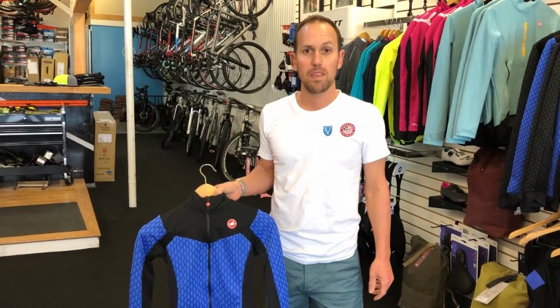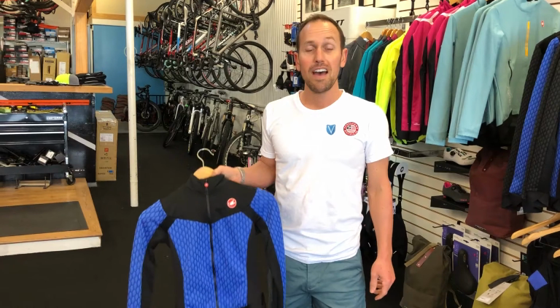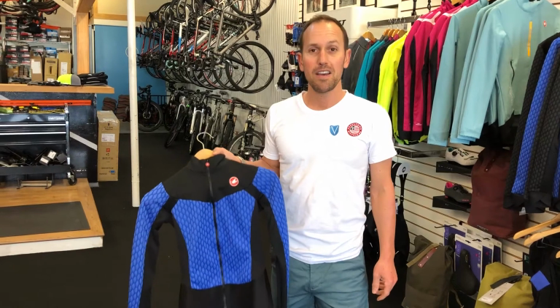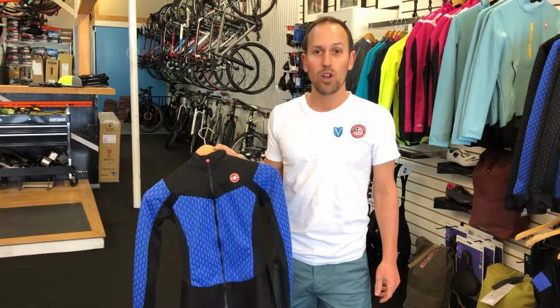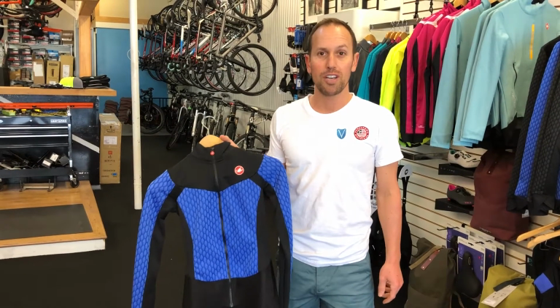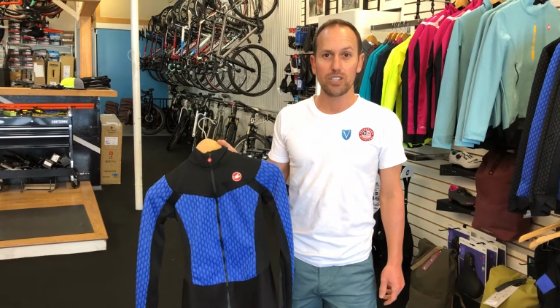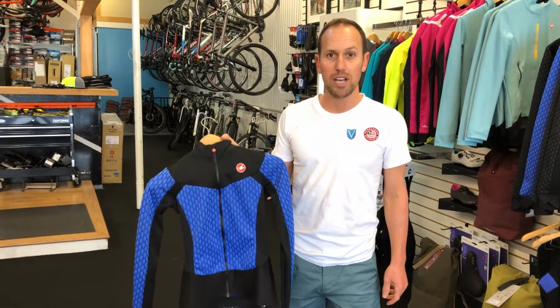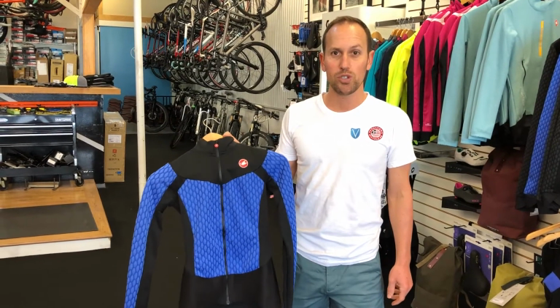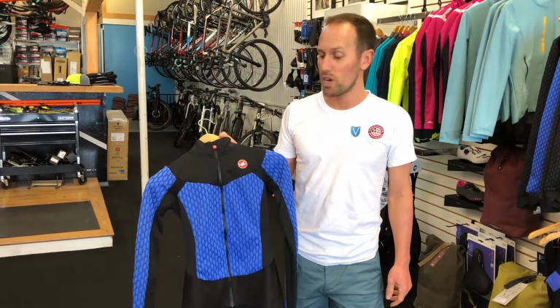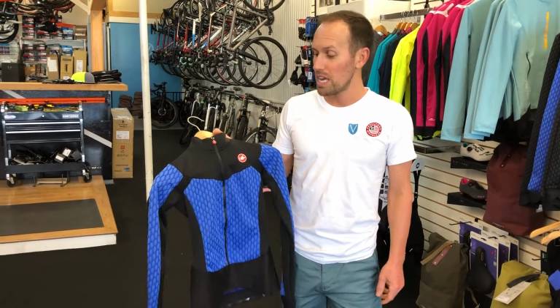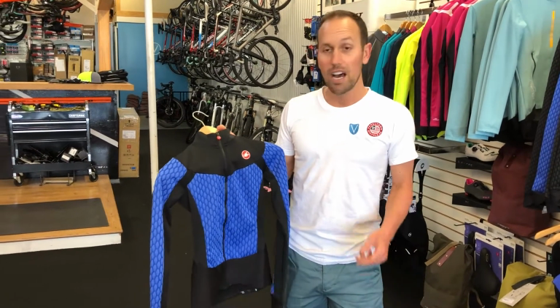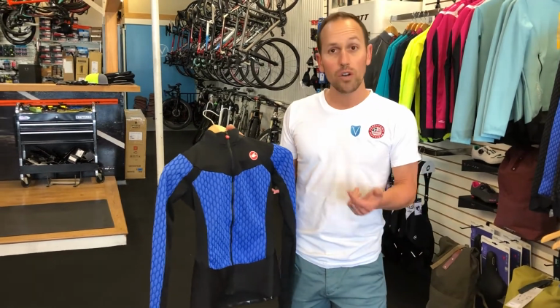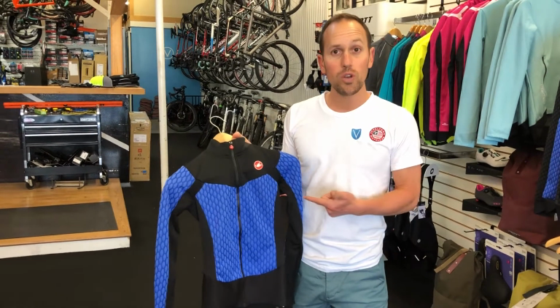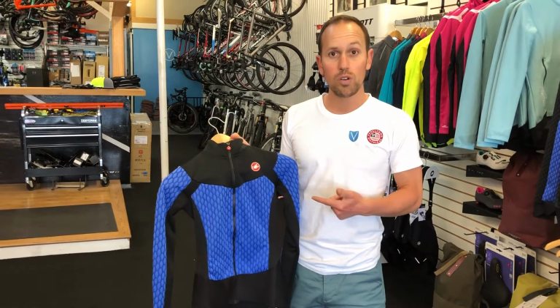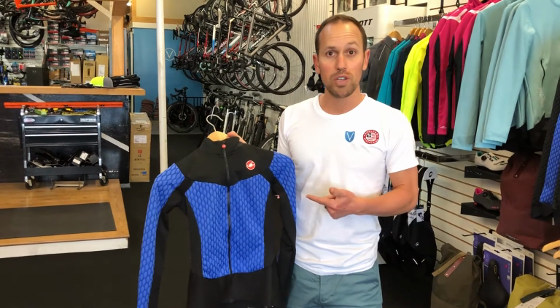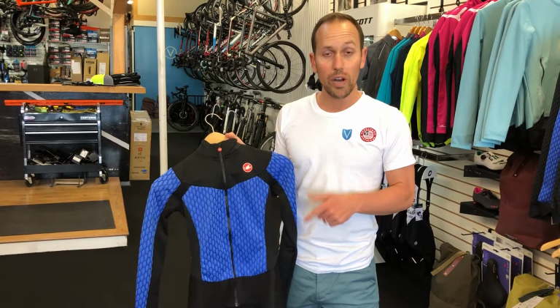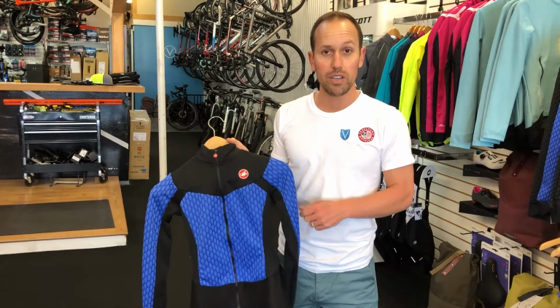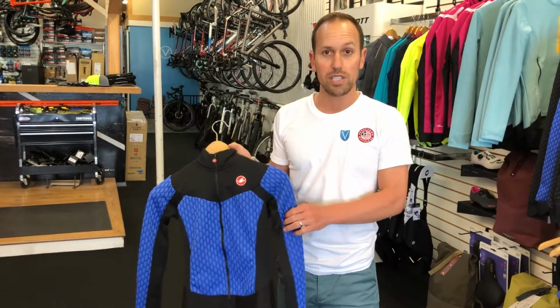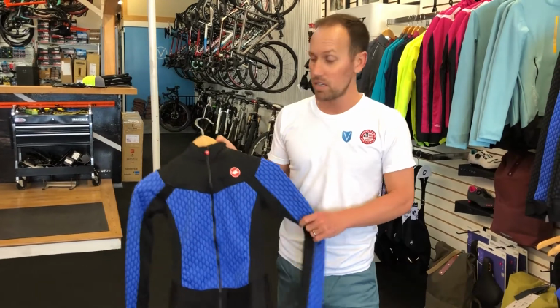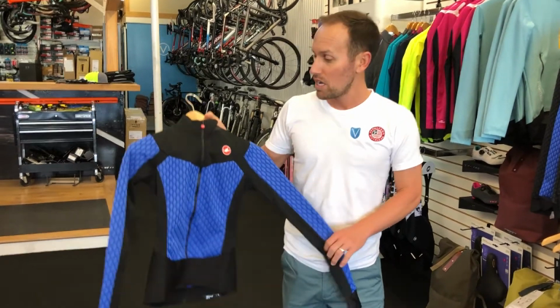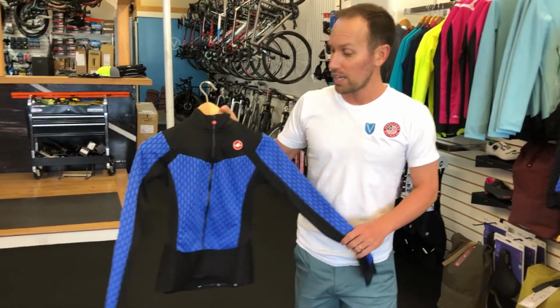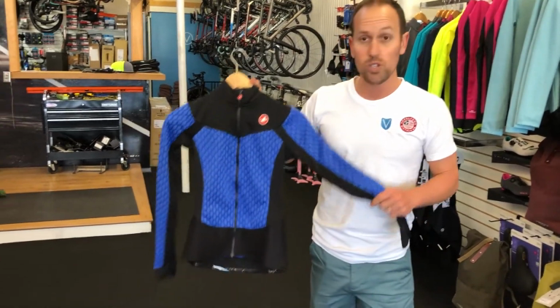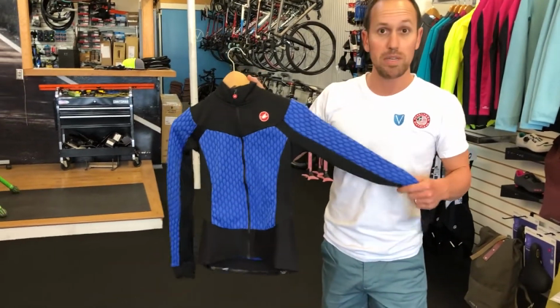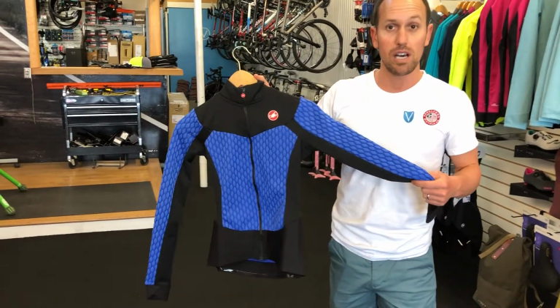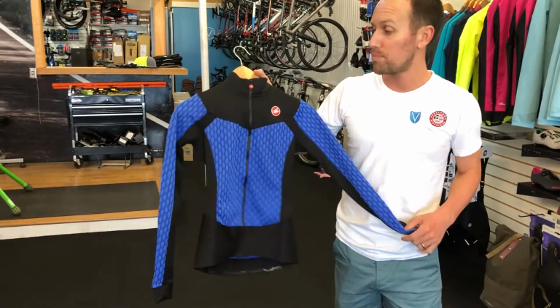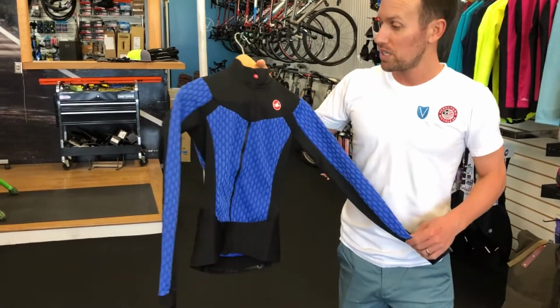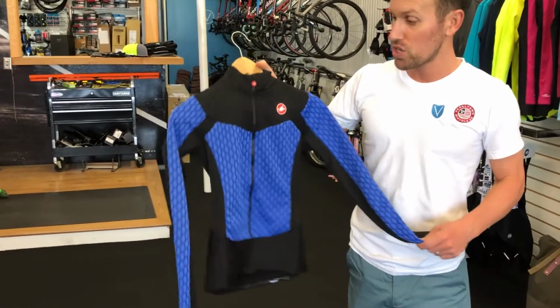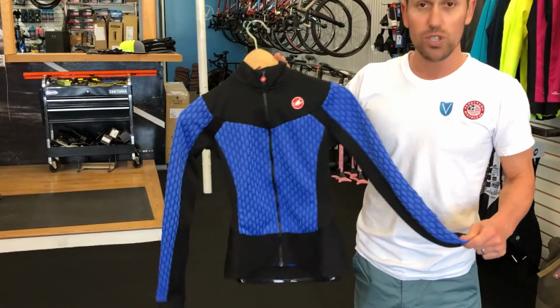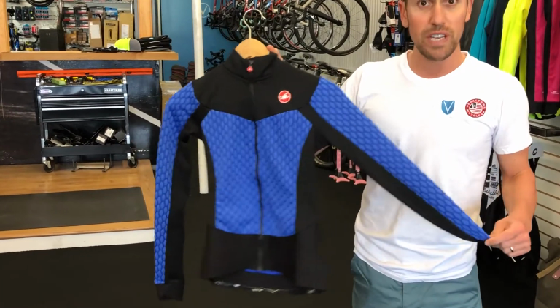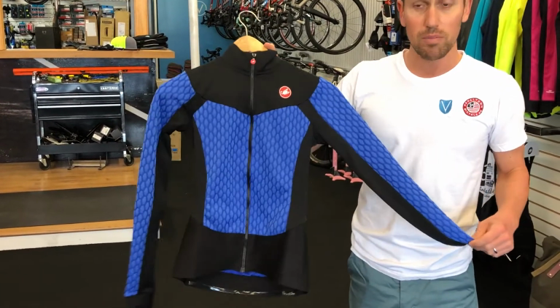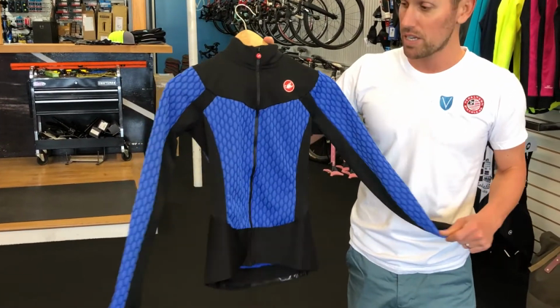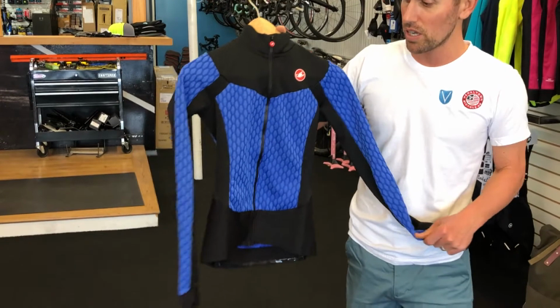Hey, I'm Clark here at Victory Bicycle Studio. I want to show you all some of the new winter gear that just landed, like this women's top. This is the new Sfida by Castelli.